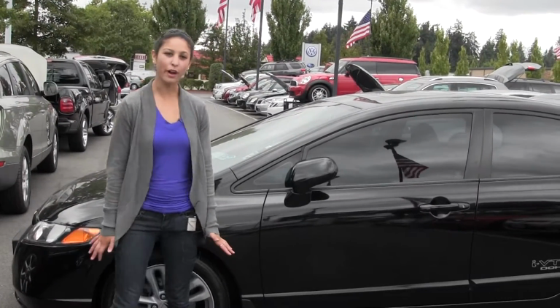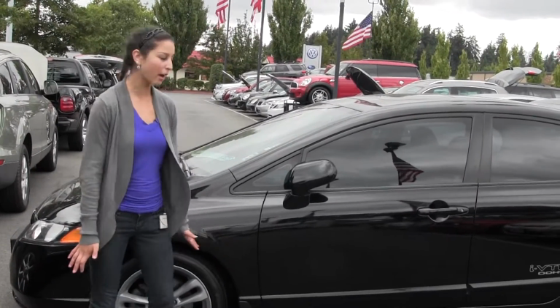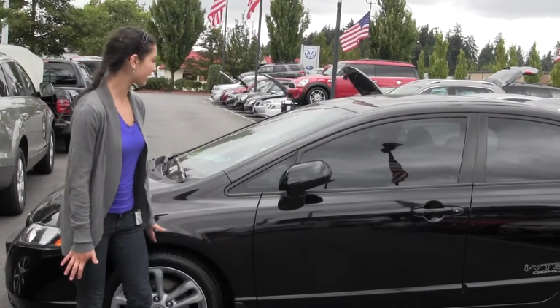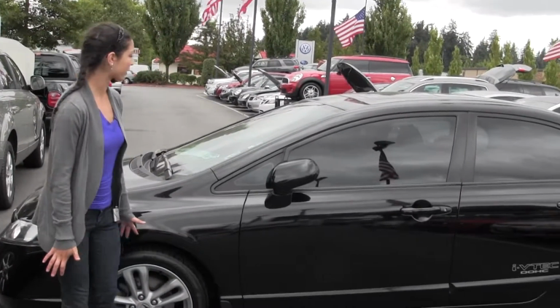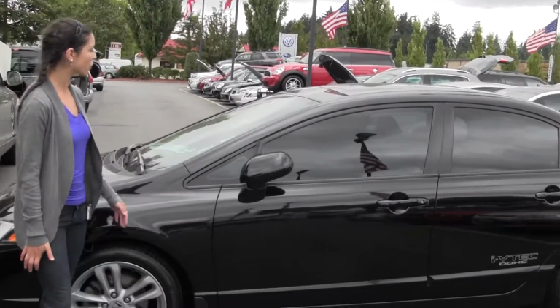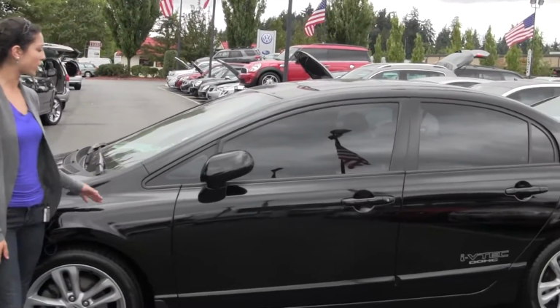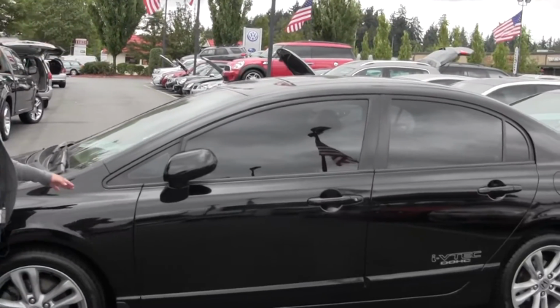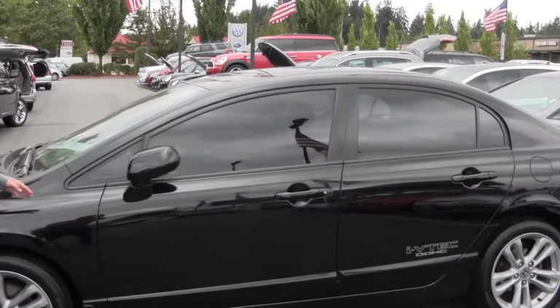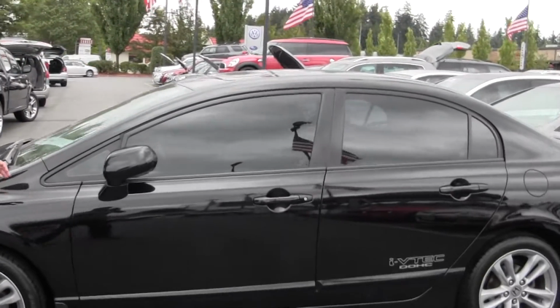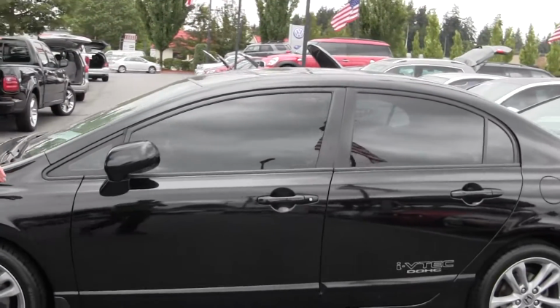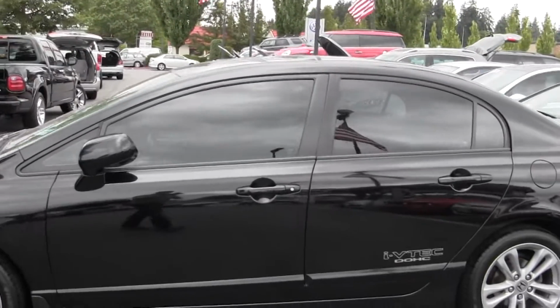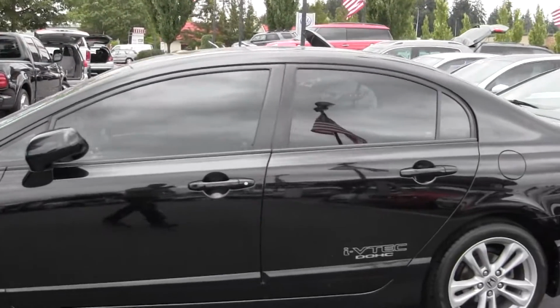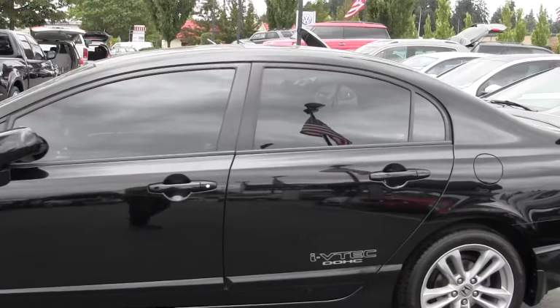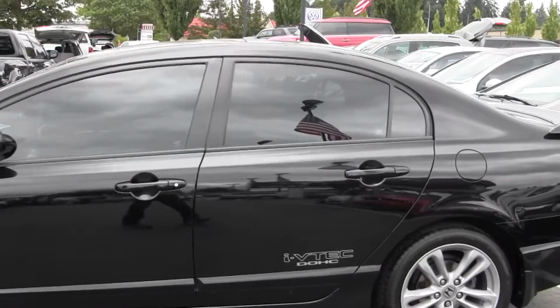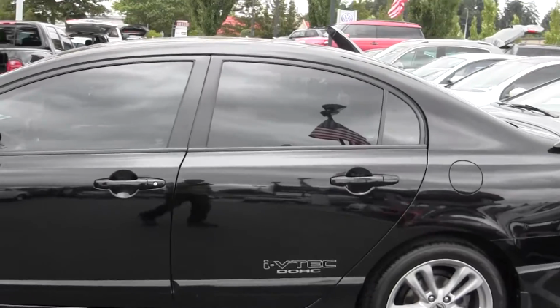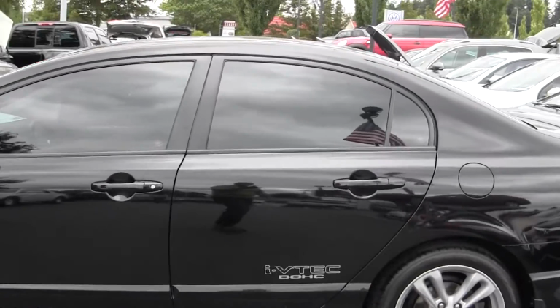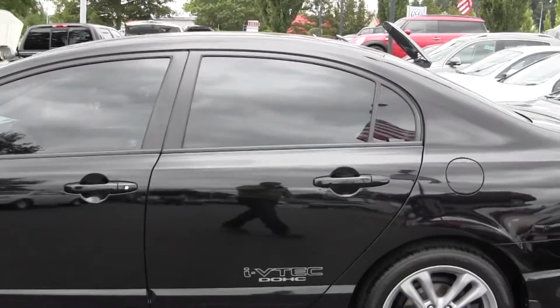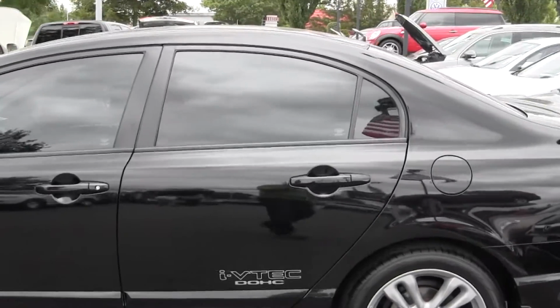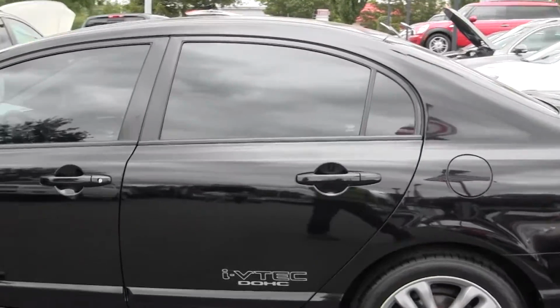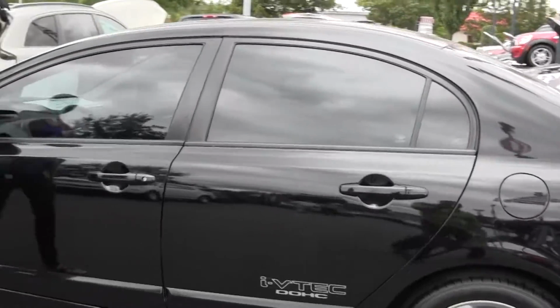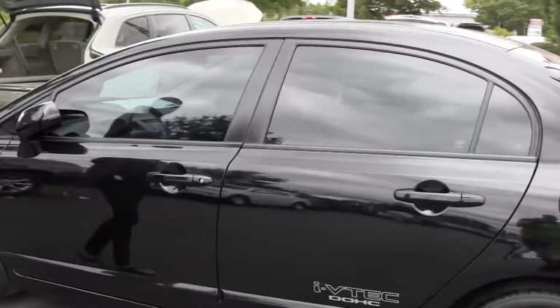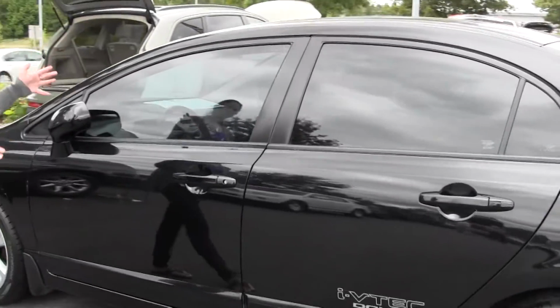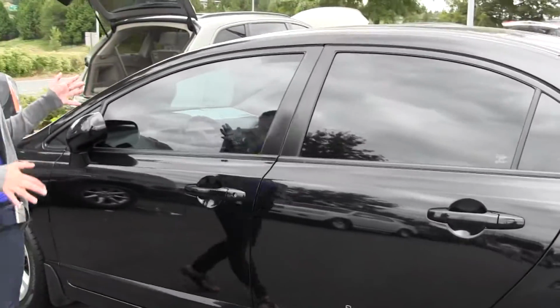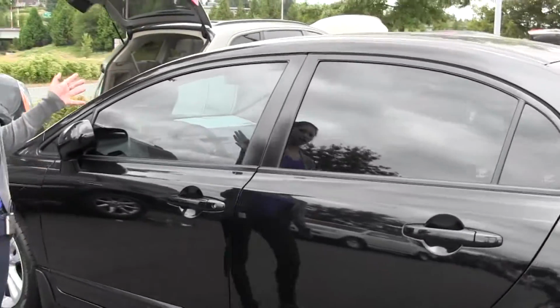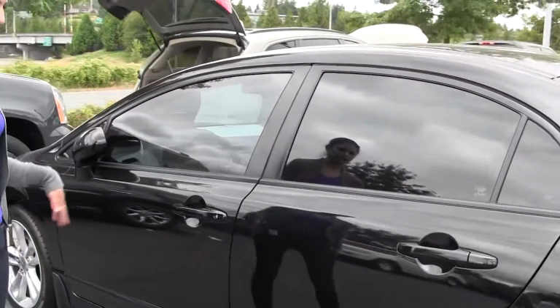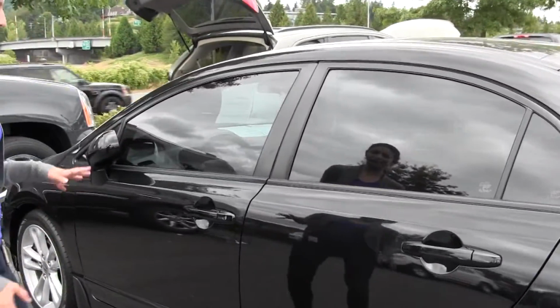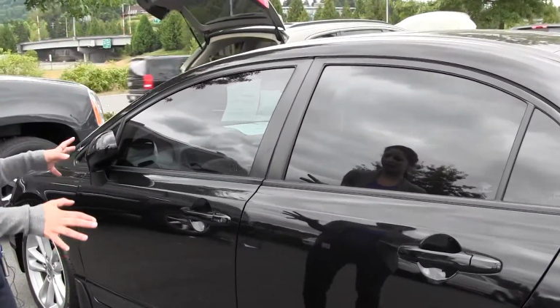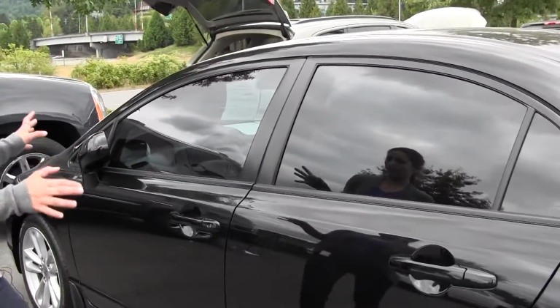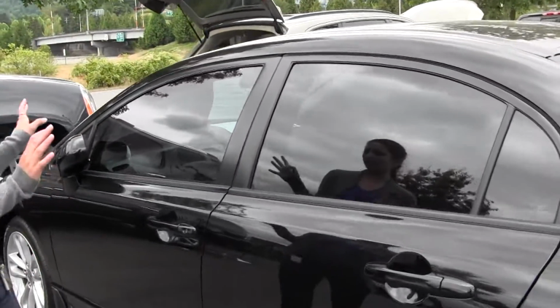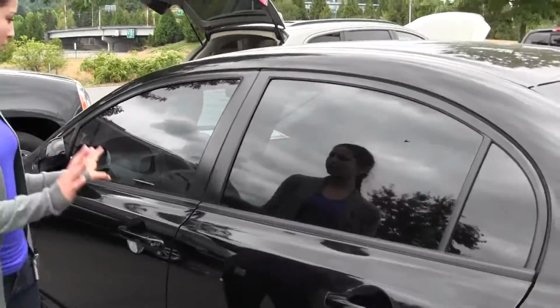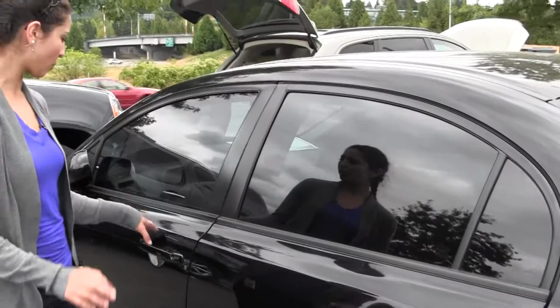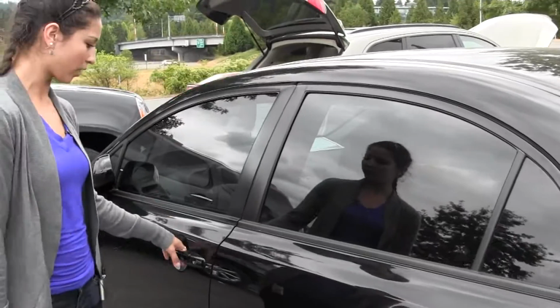Right now we're looking at this 2007 Honda Civic SI. It's got a very sporty look — black with tinted windows.